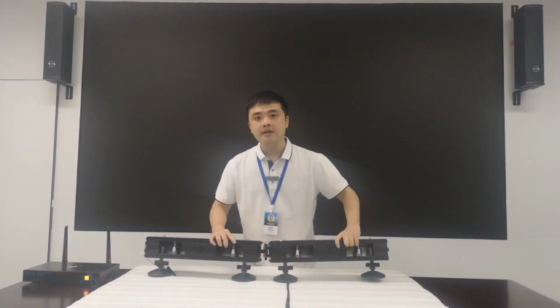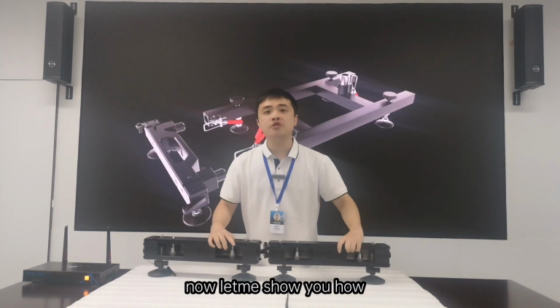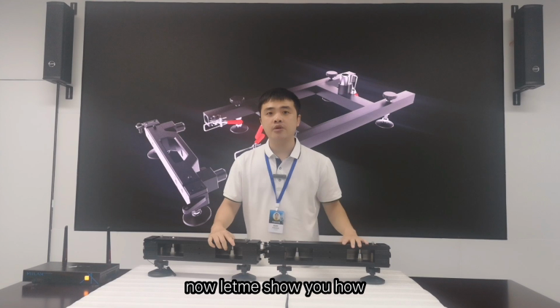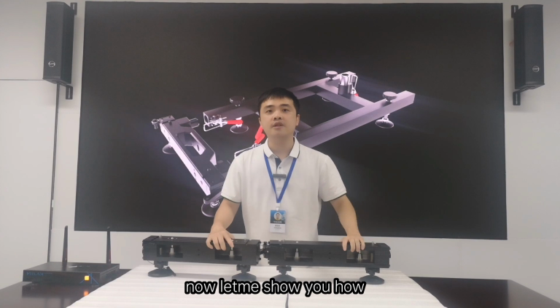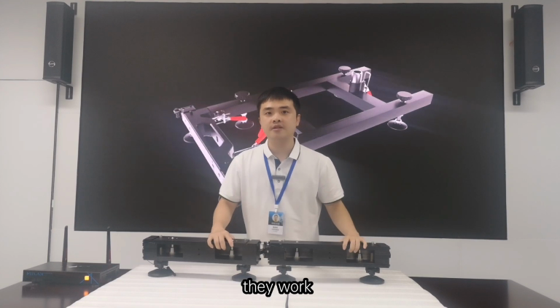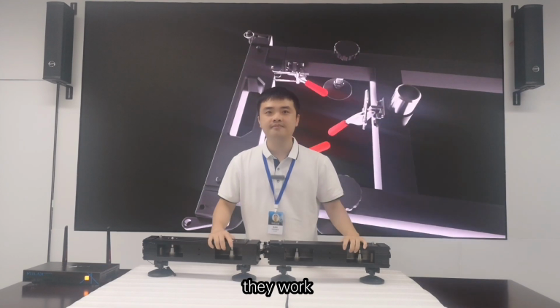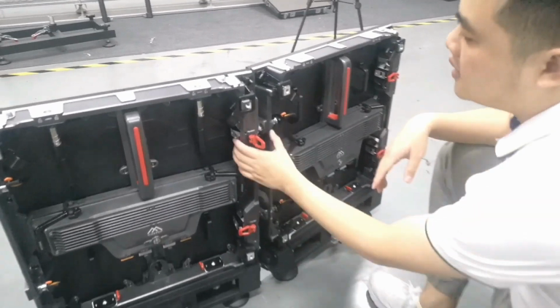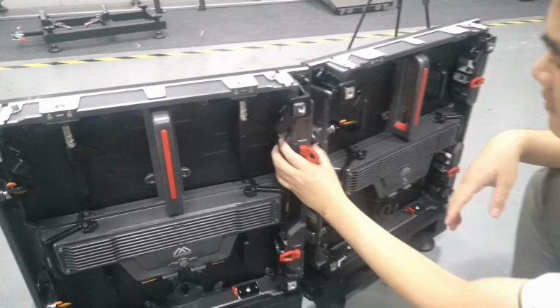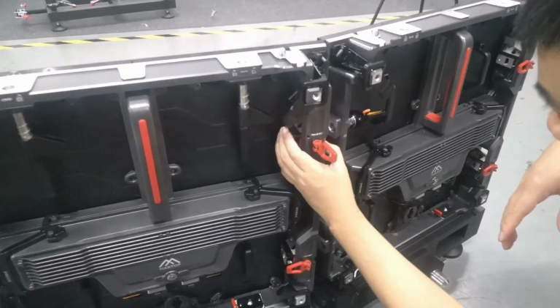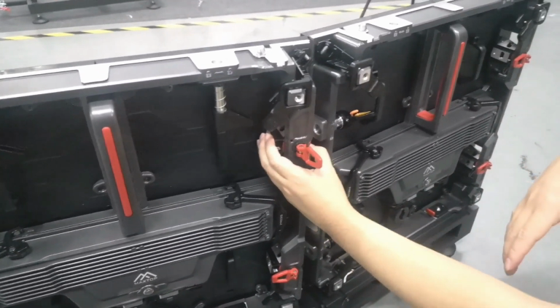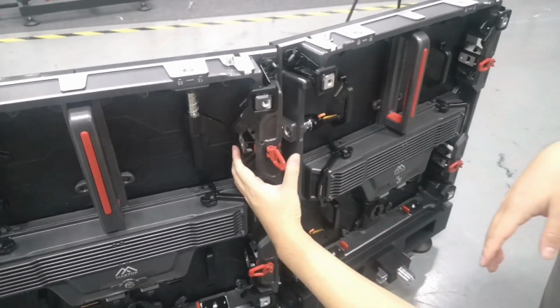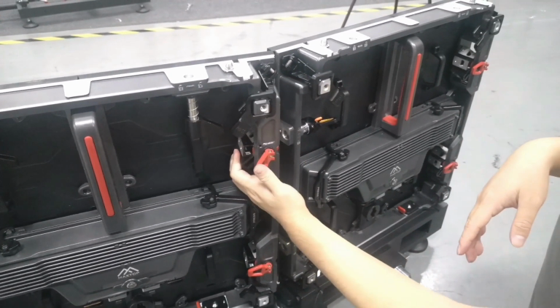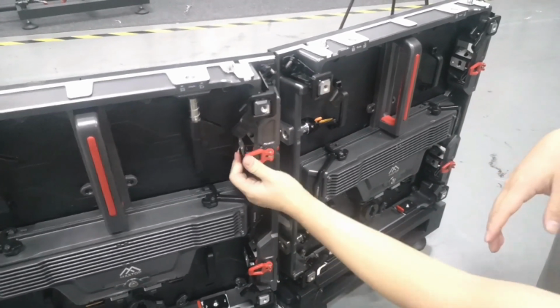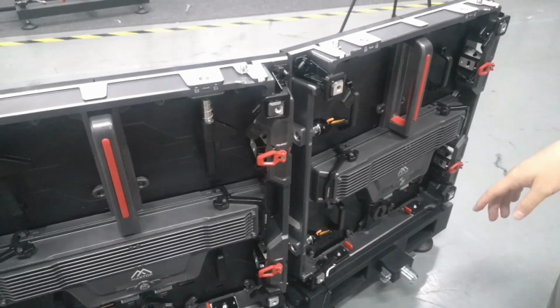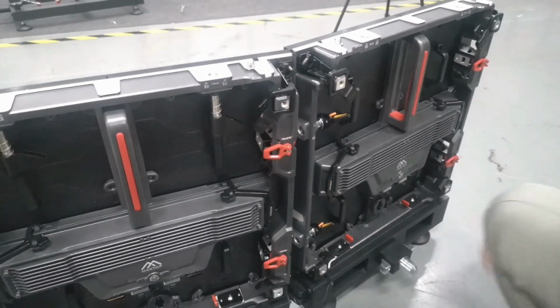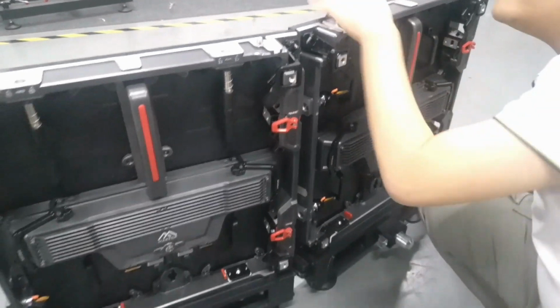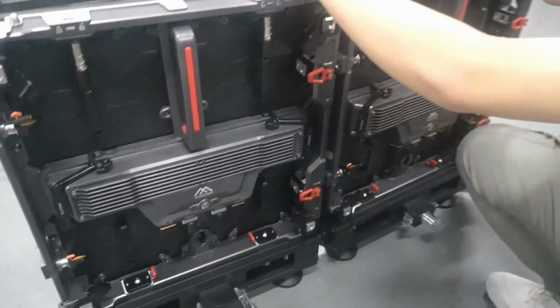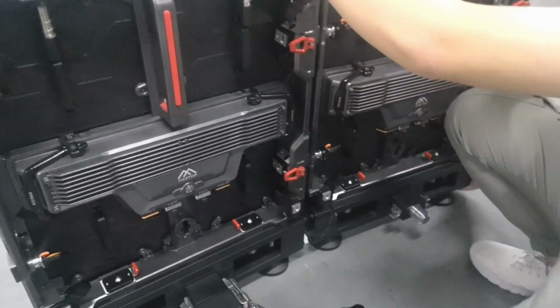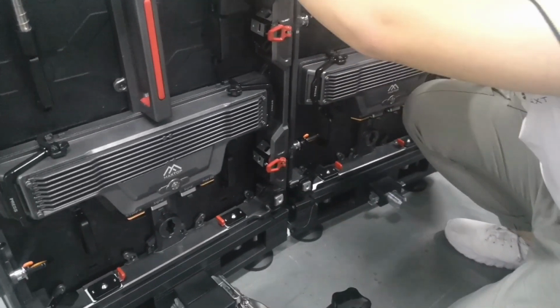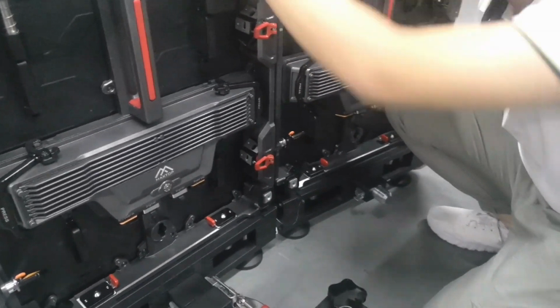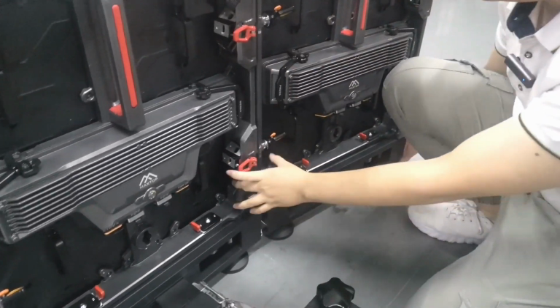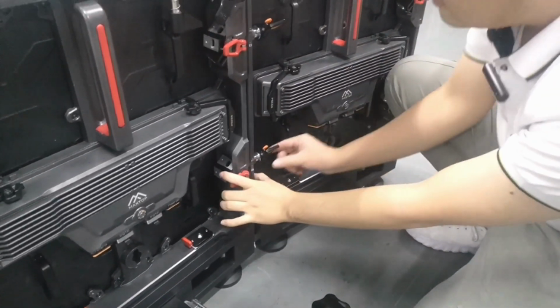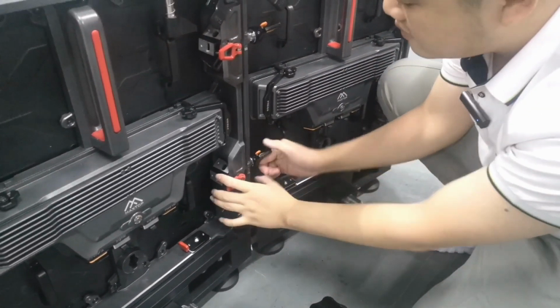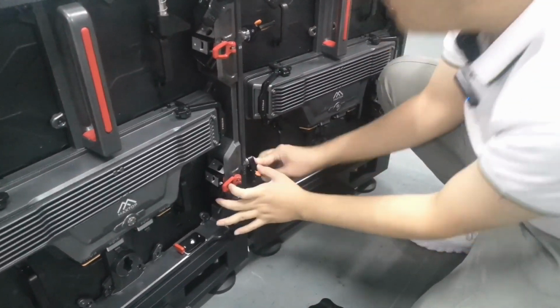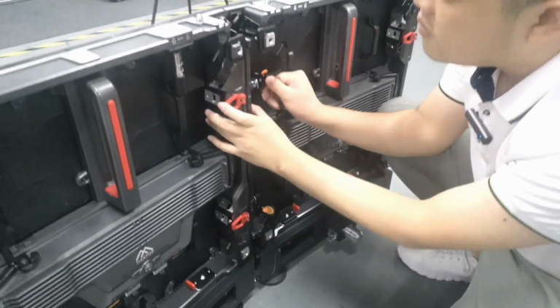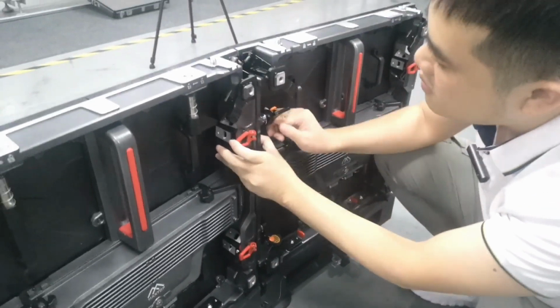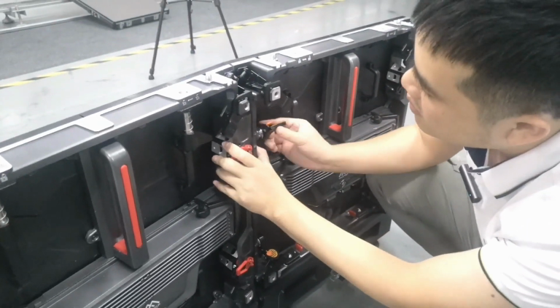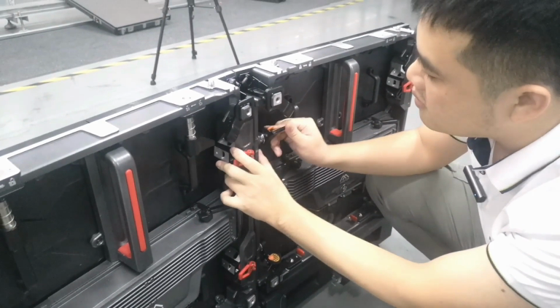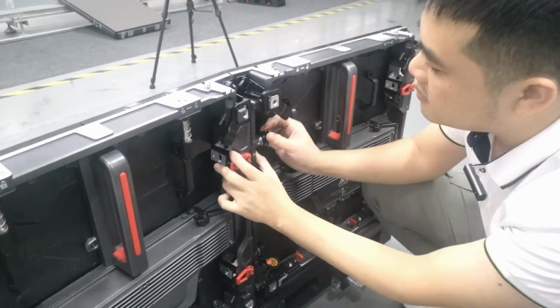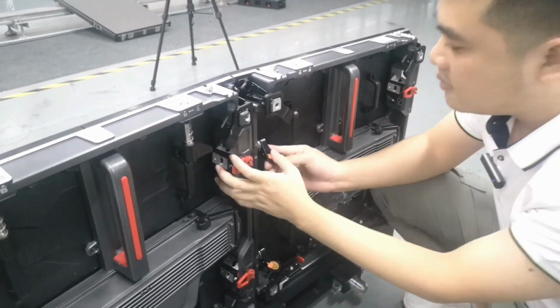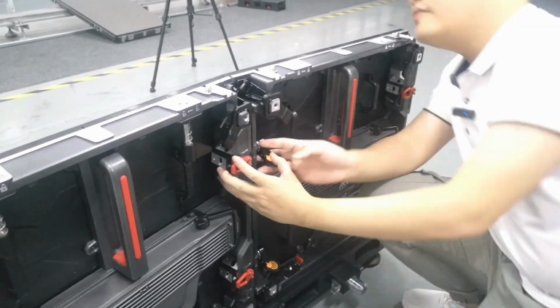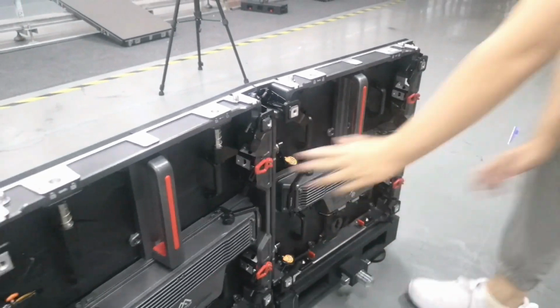Now let me show you how they work. Thank you.